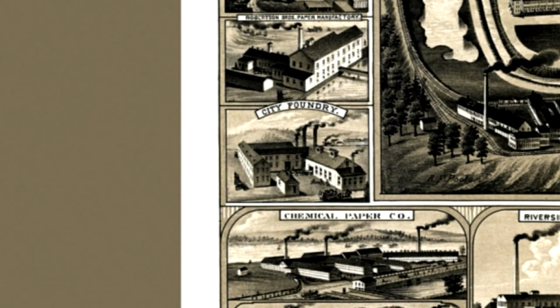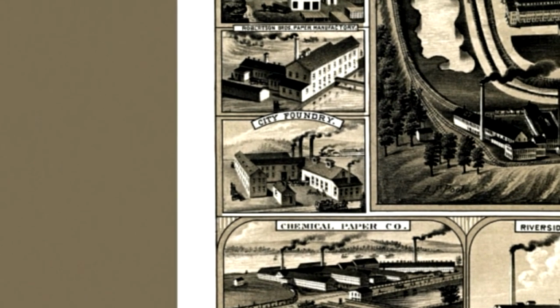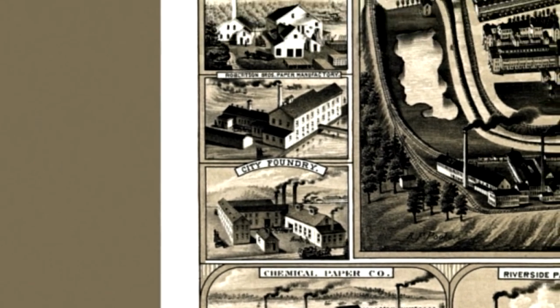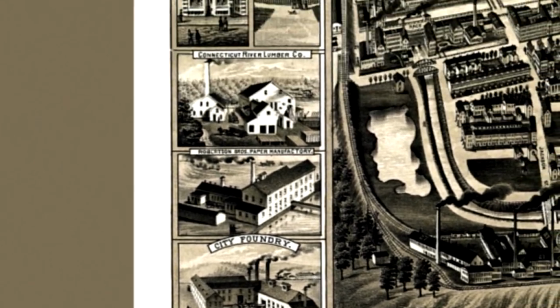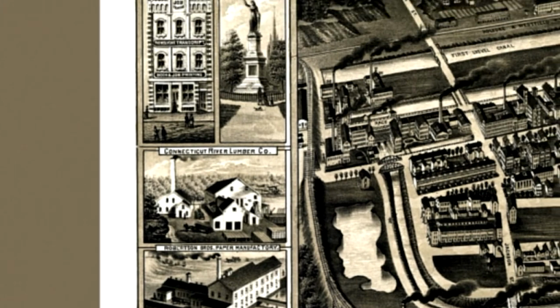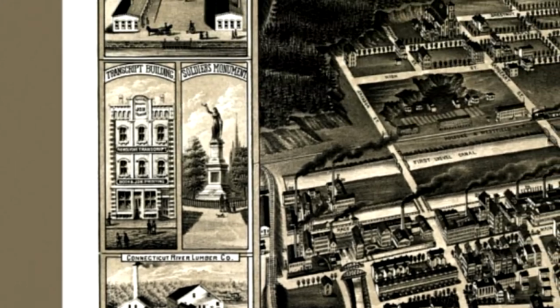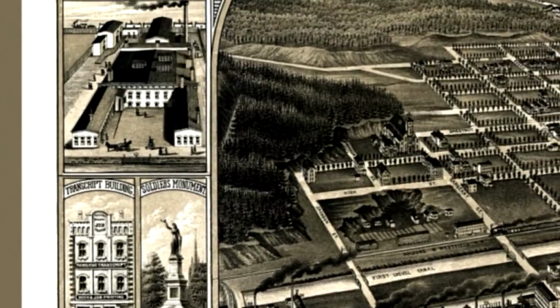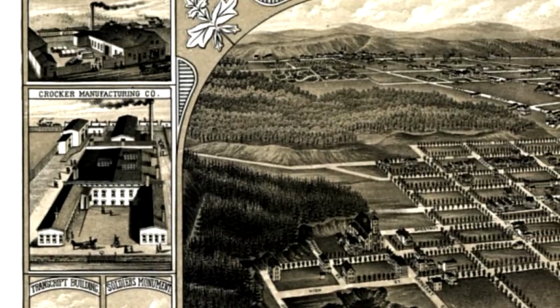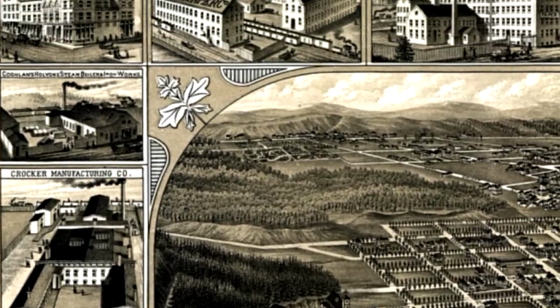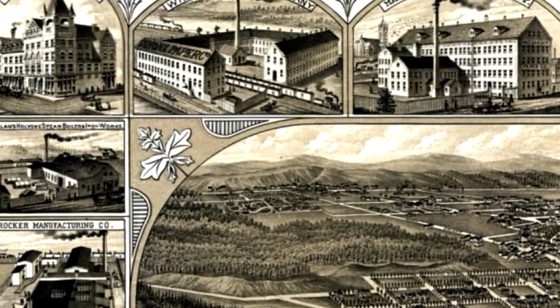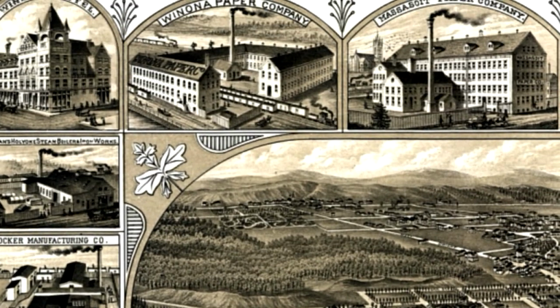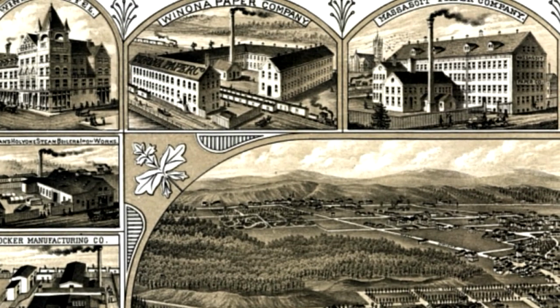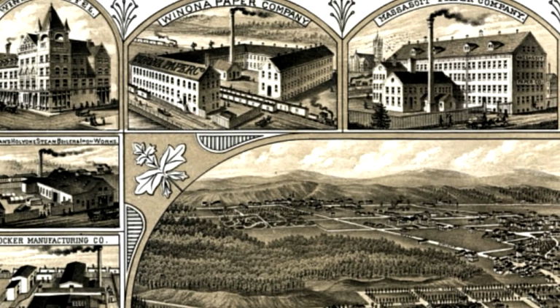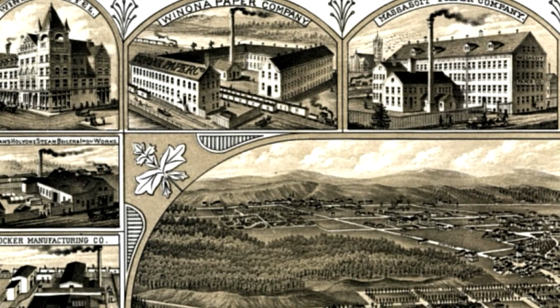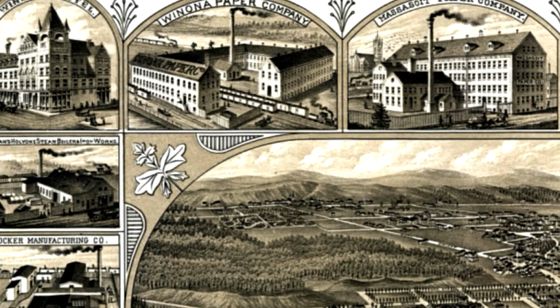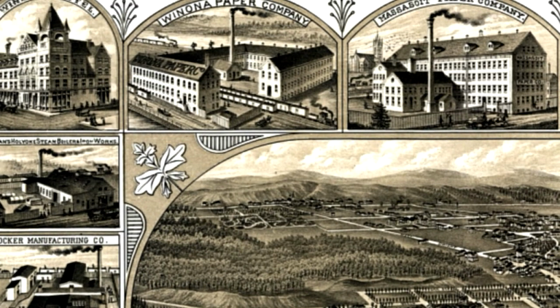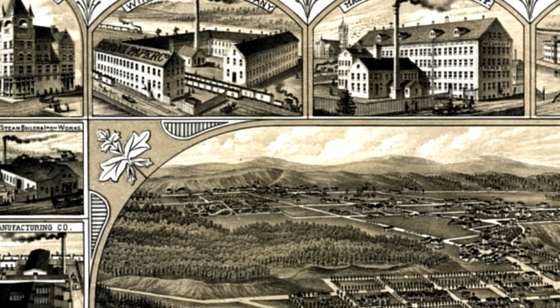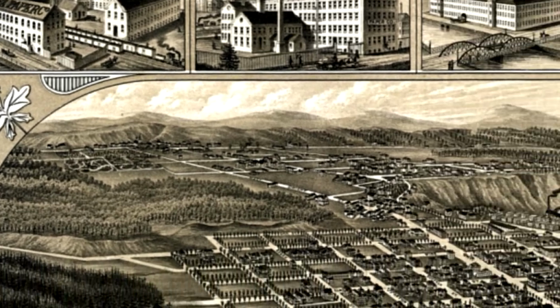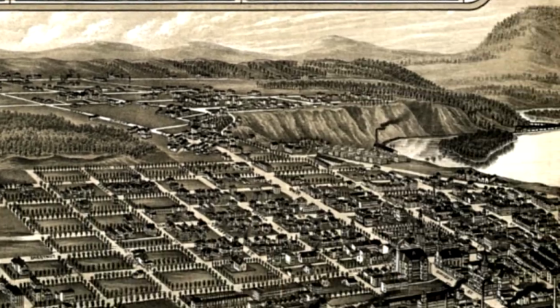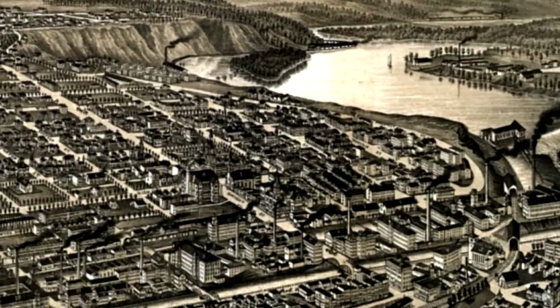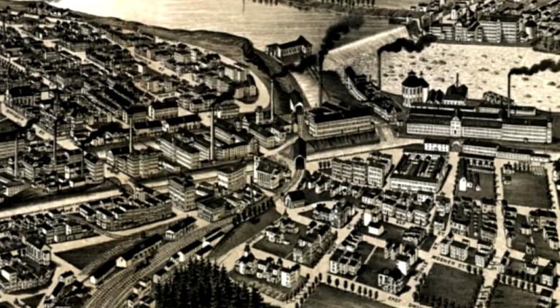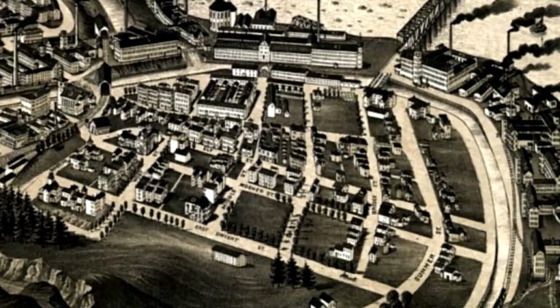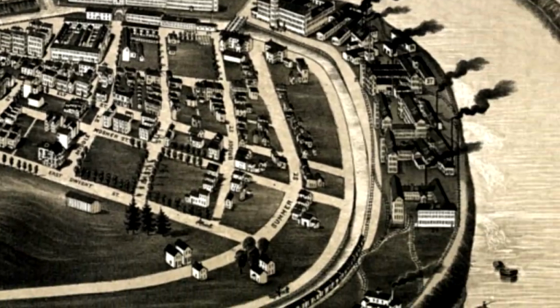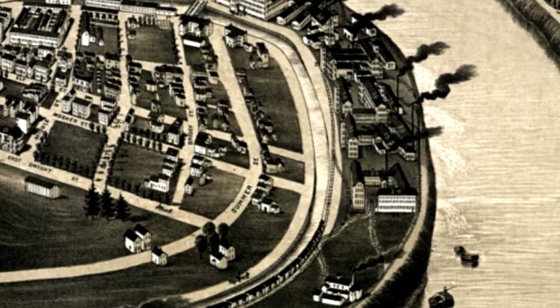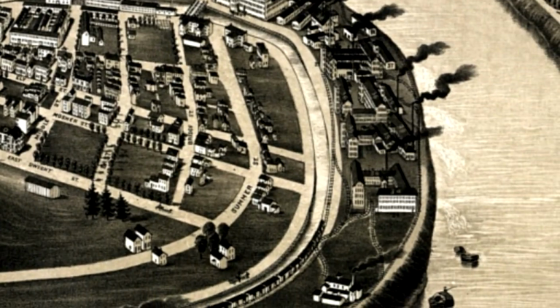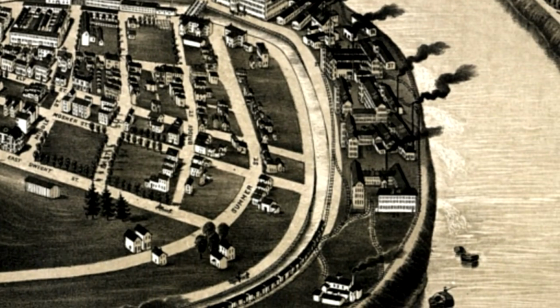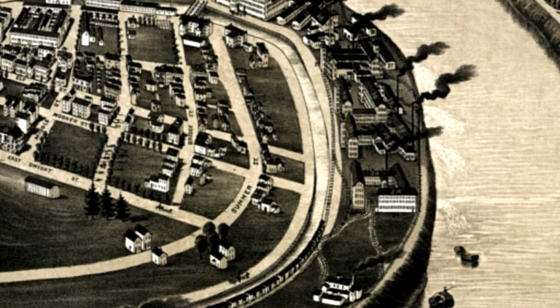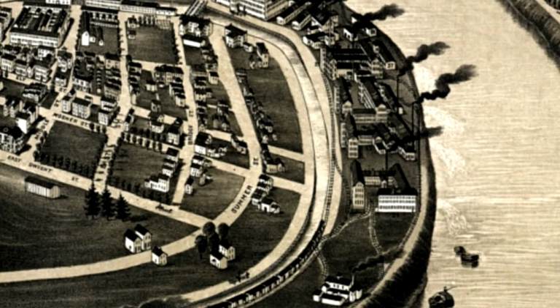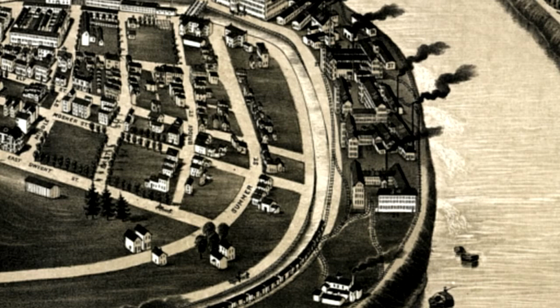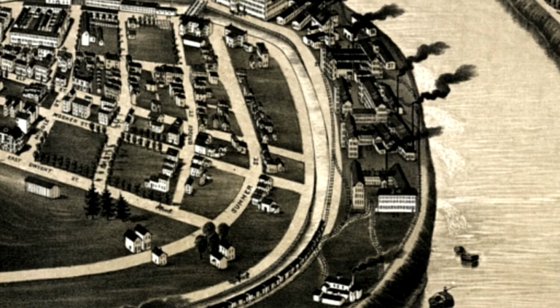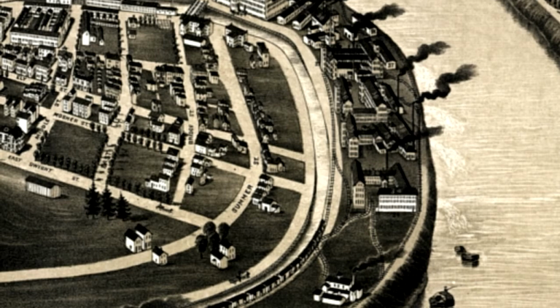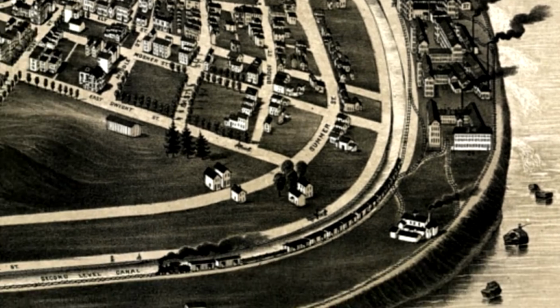These were a popular form of art at the turn of the 20th century depicting a city's key points of interest. Unlike traditional maps, panoramic maps often highlighted the commercial aspects of a town while also clearly showing many local residences.